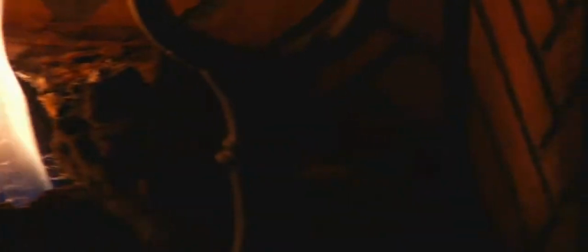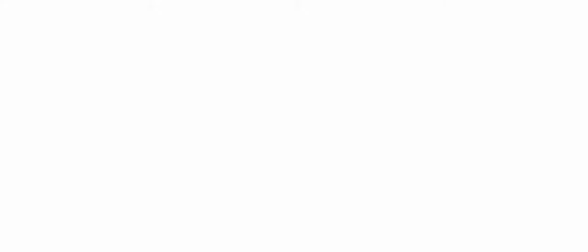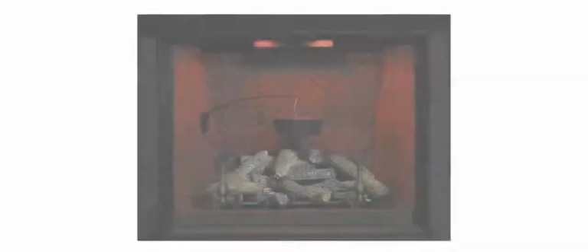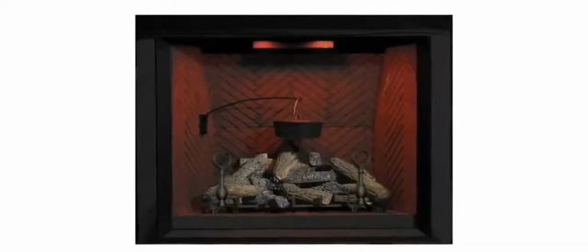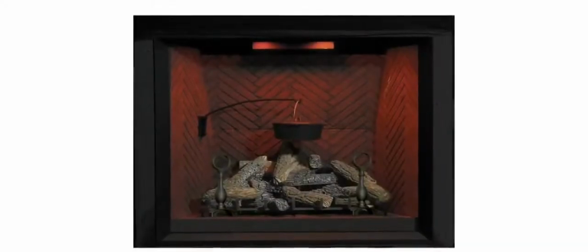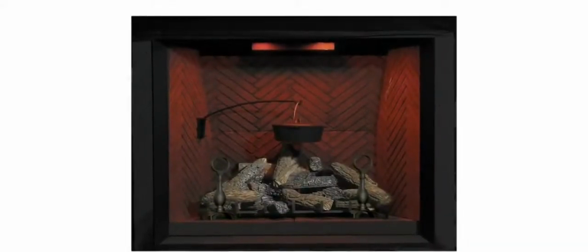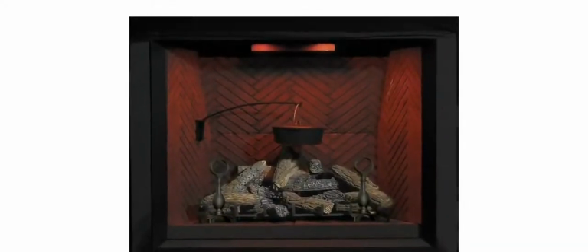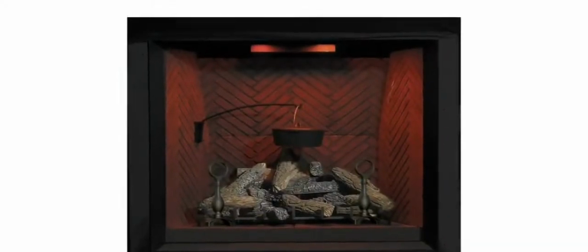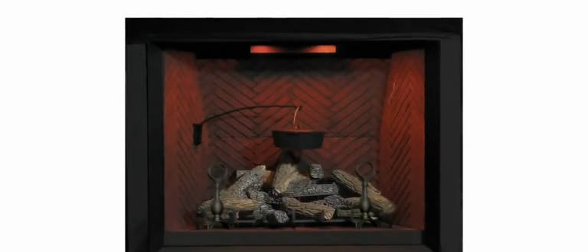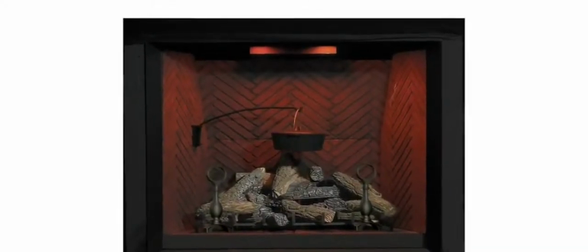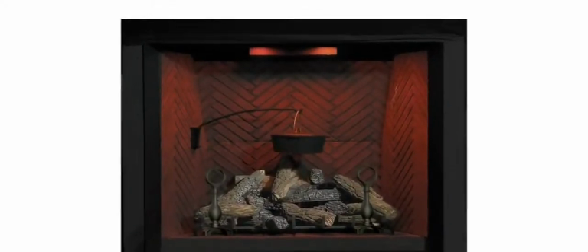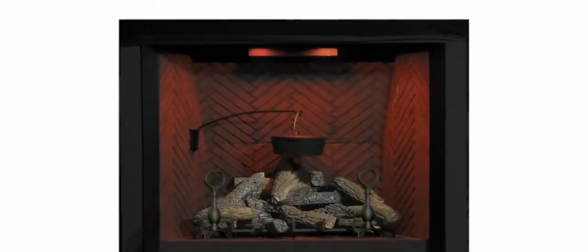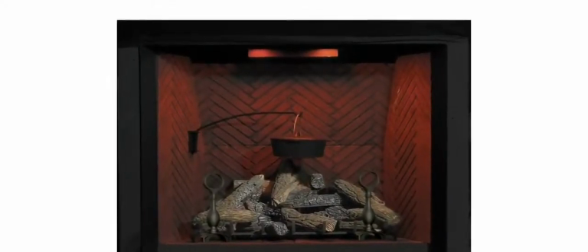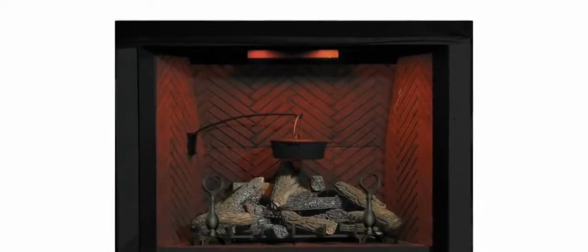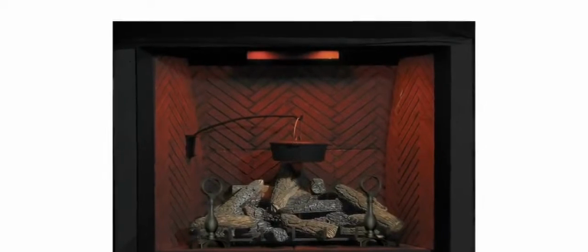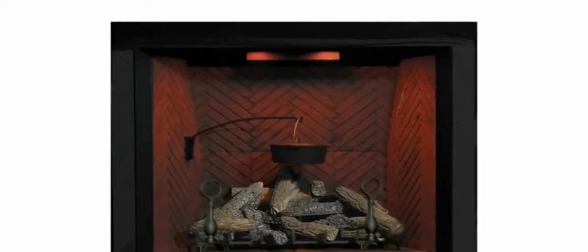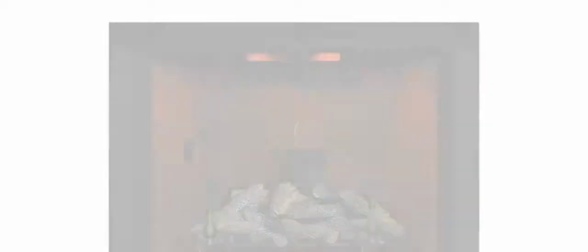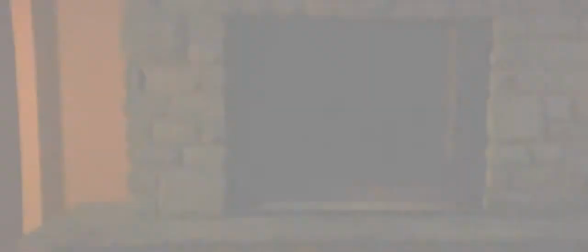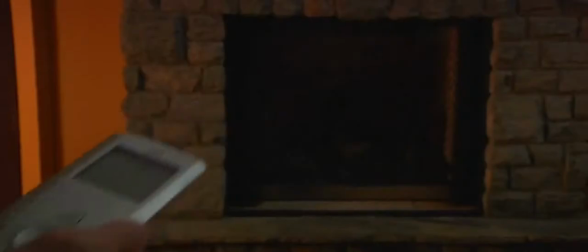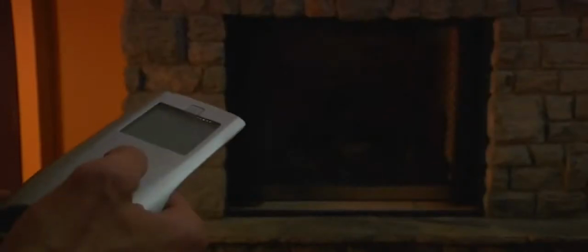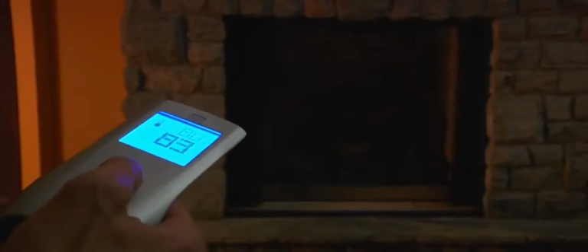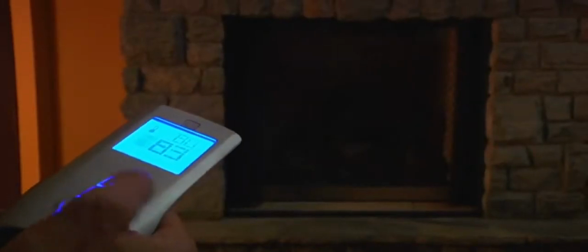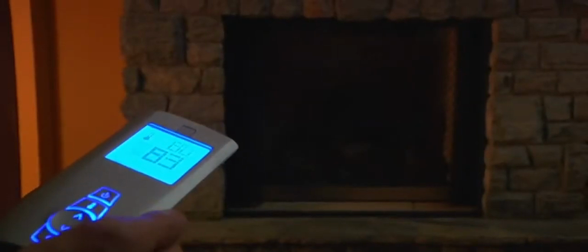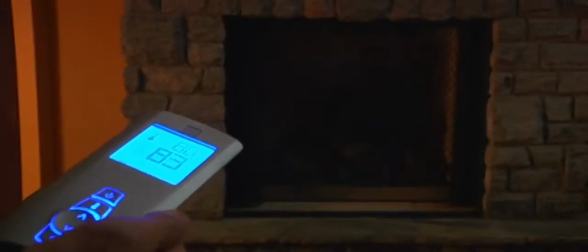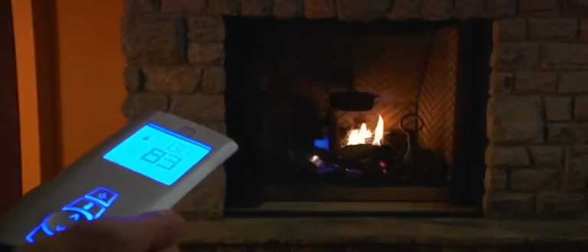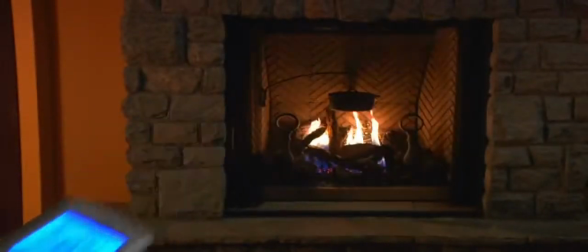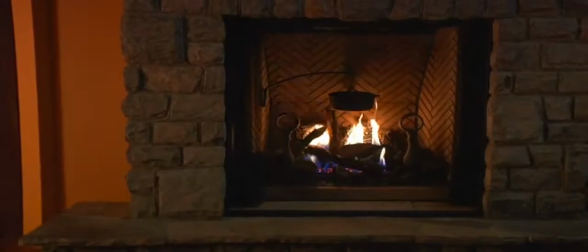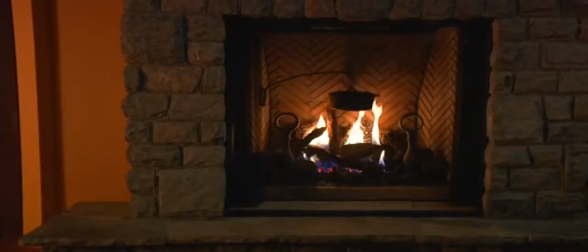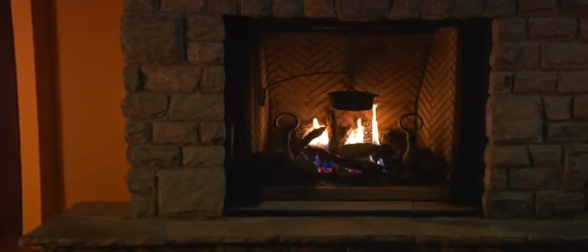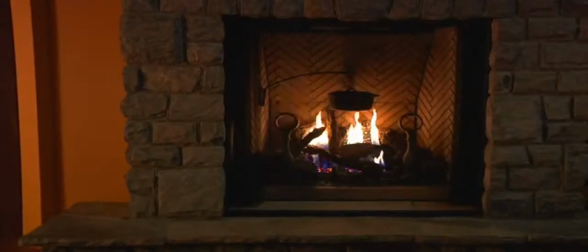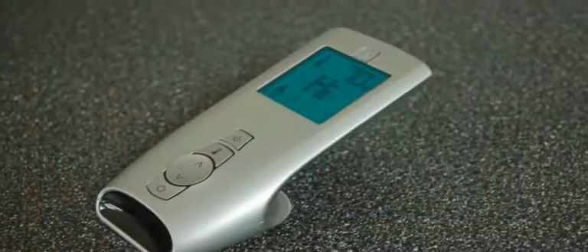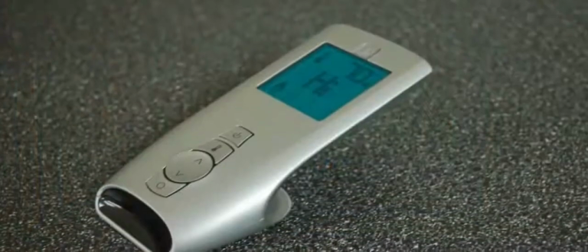An exclusive dual night light system illuminates the logs and firebox while gently adding a glow to the room, even when the fireplace is off. The multifunction handheld remote, controlling the flame height, blower, and dual night lights, is included with the unit and adds yet another luxurious convenience.